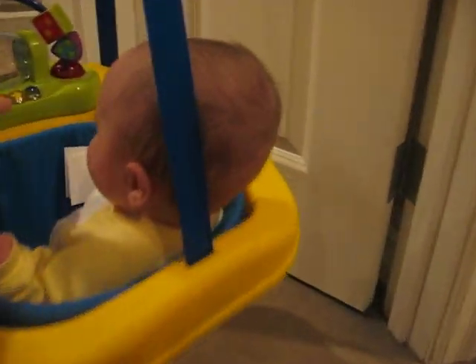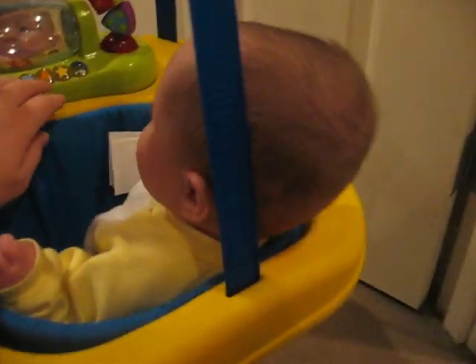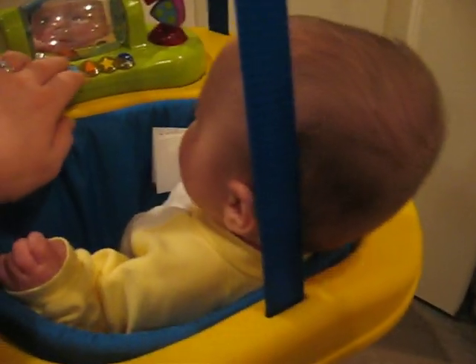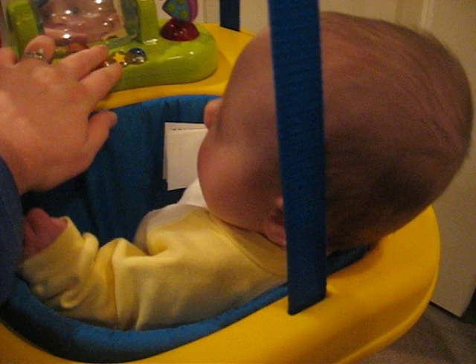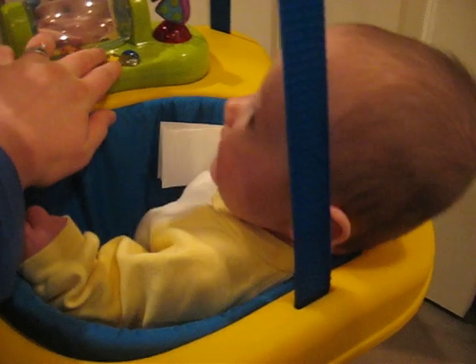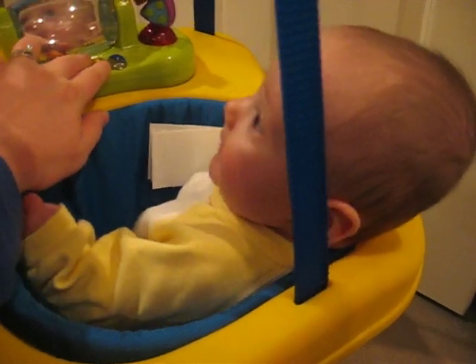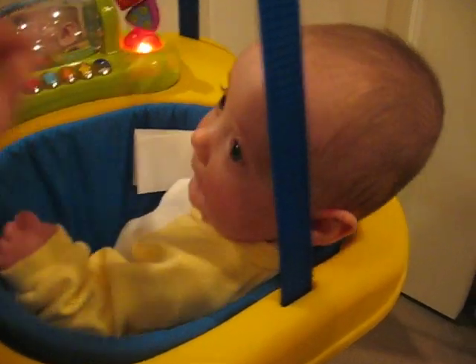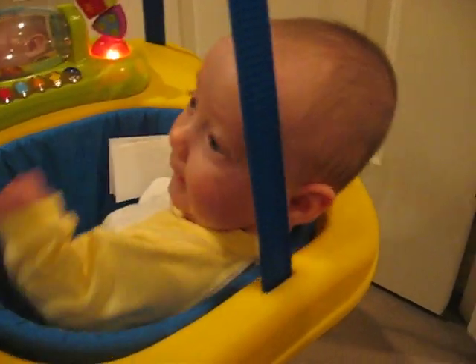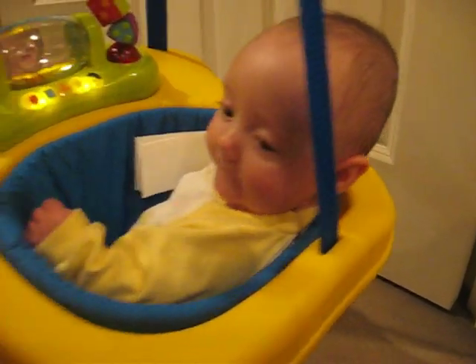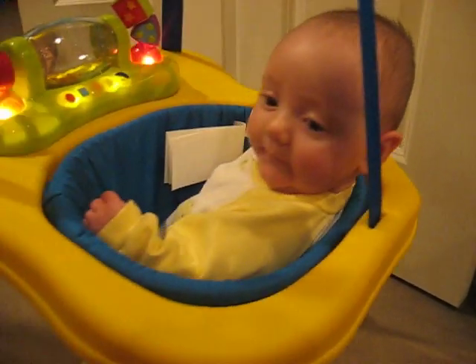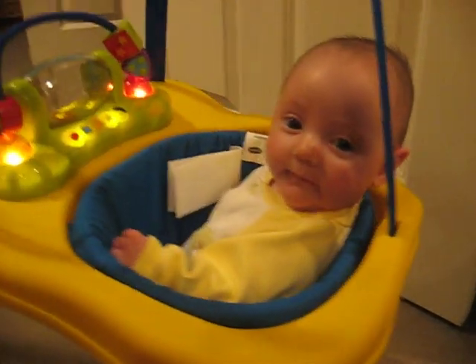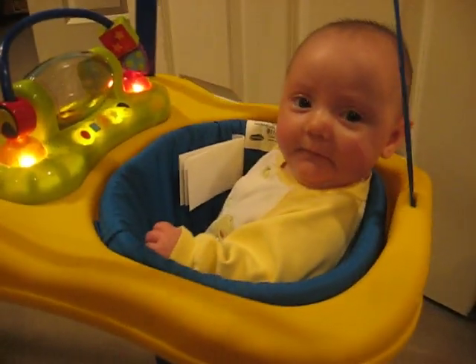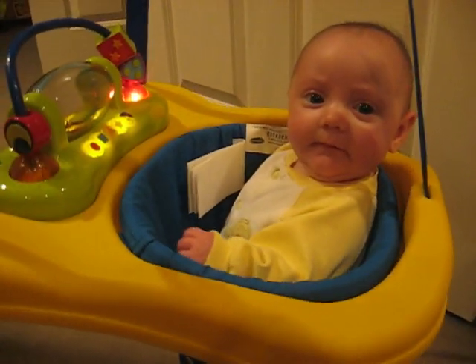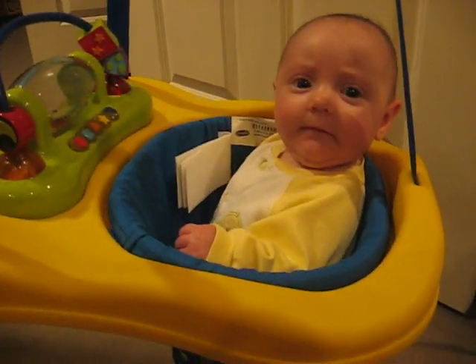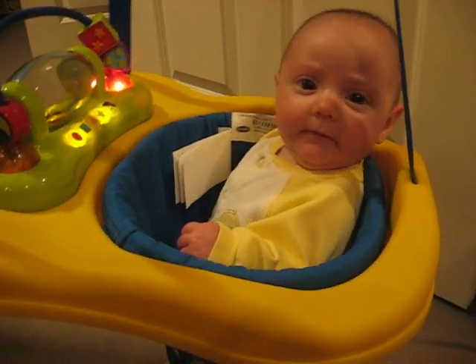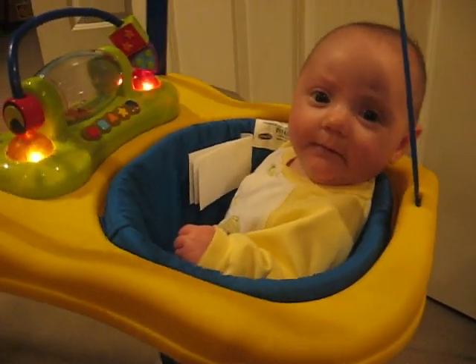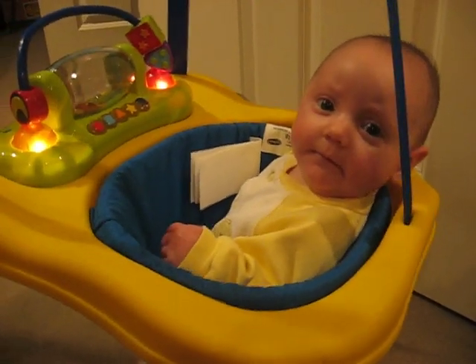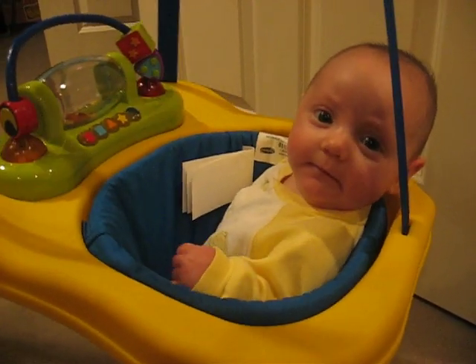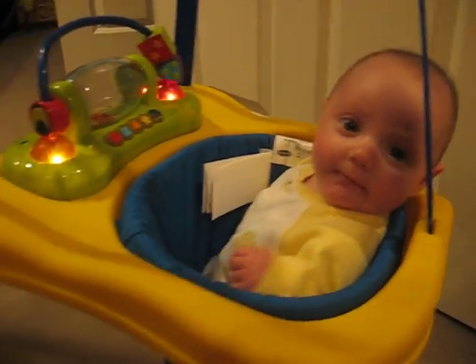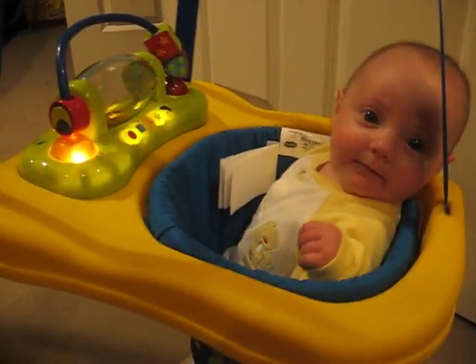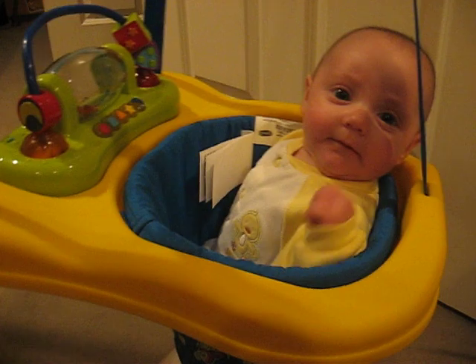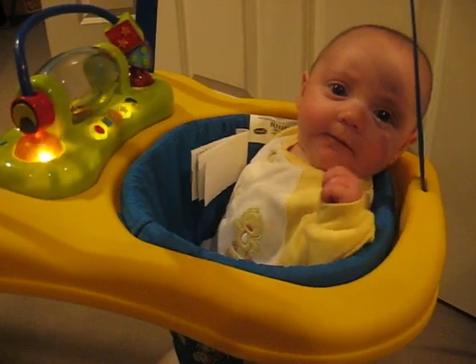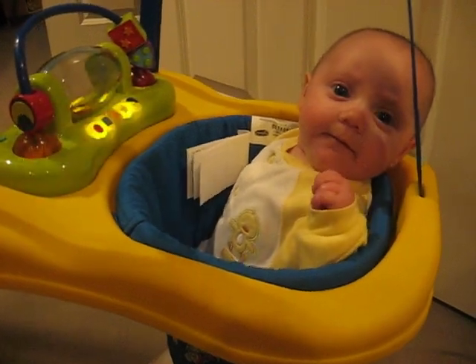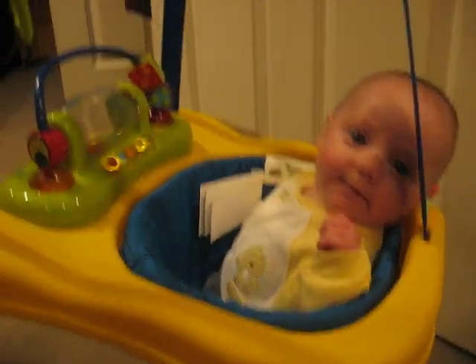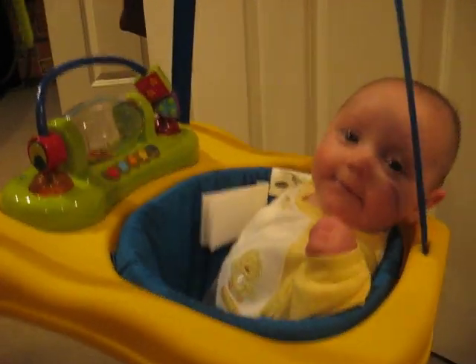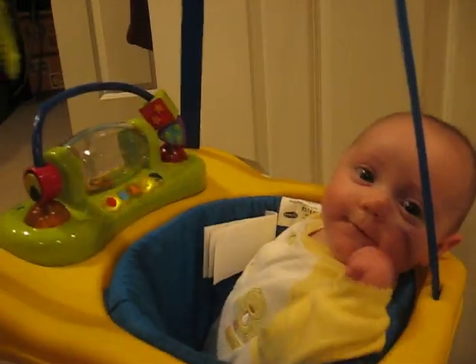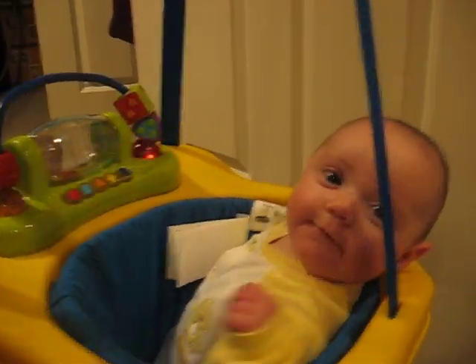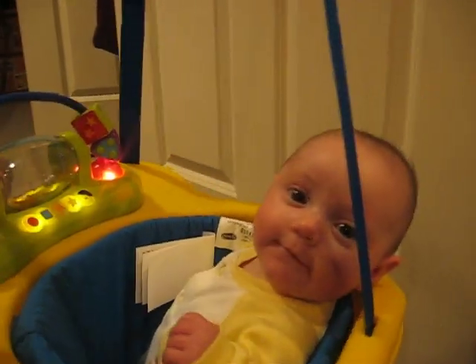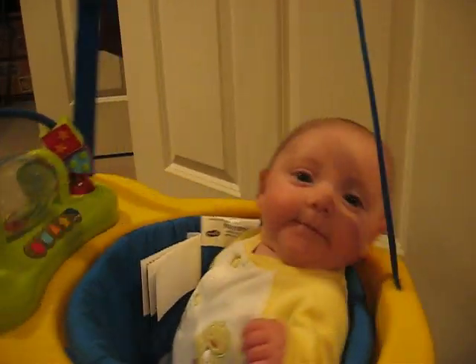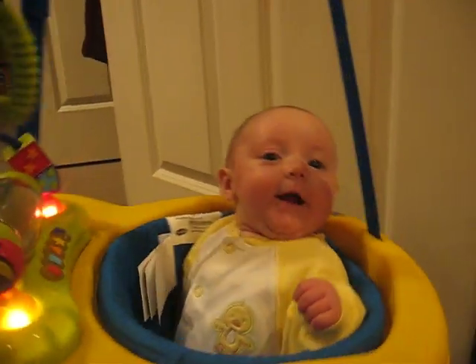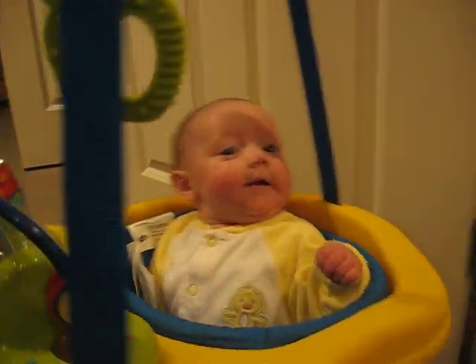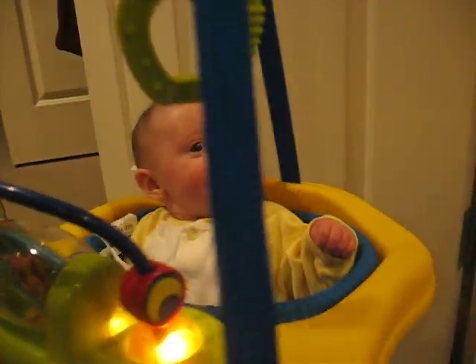And then it makes these fun little... One, two, three, let's jump! I tell you, if we have one more thing in this house that makes music, I just might go crazy.